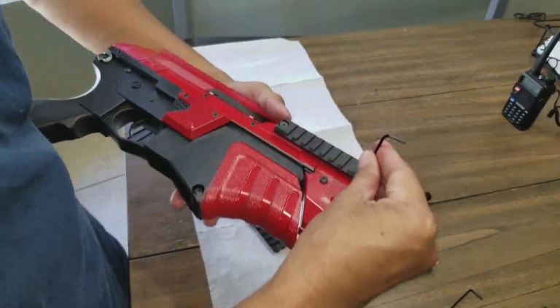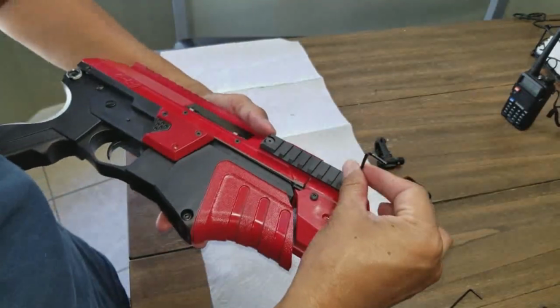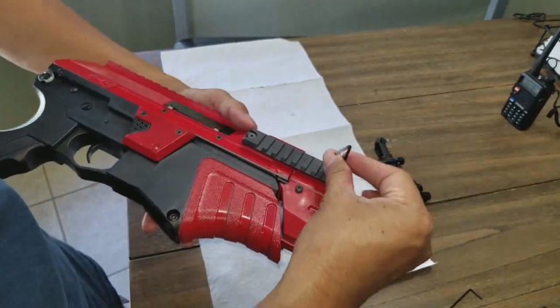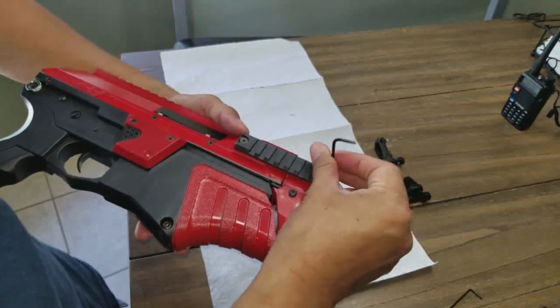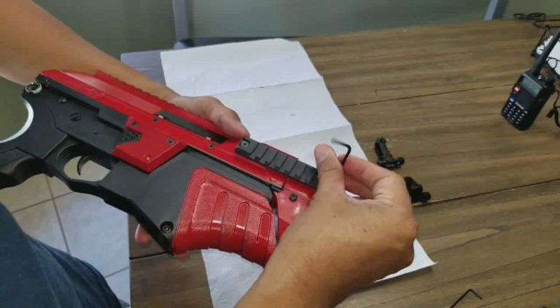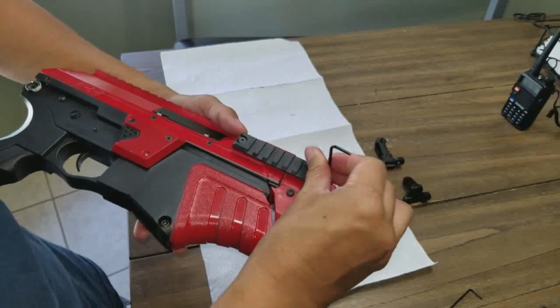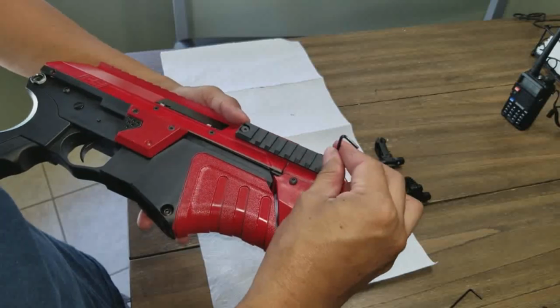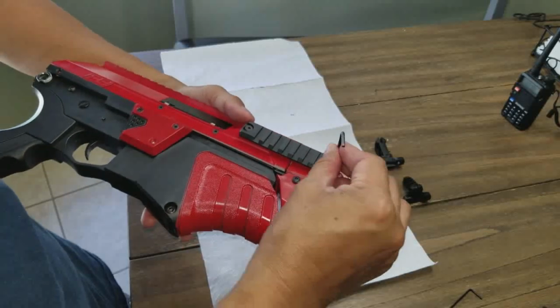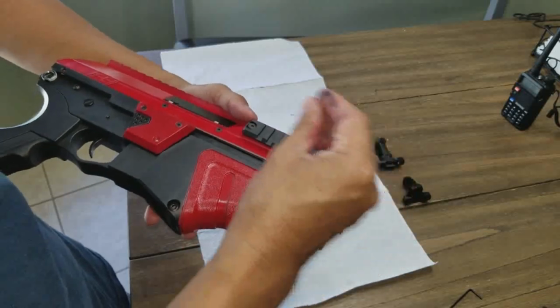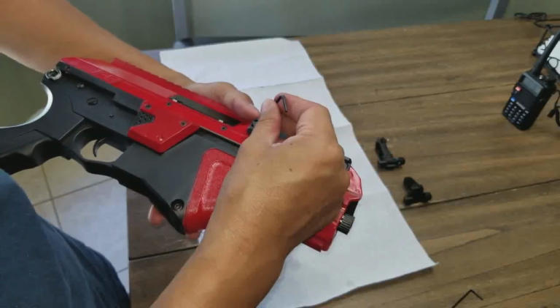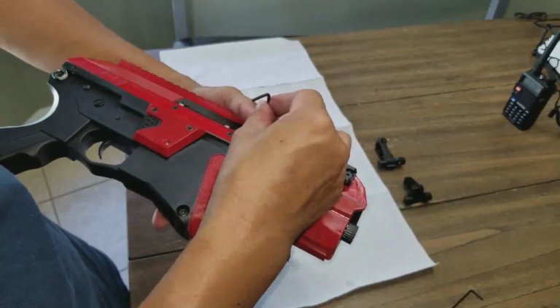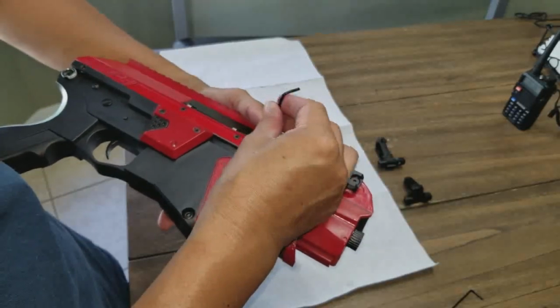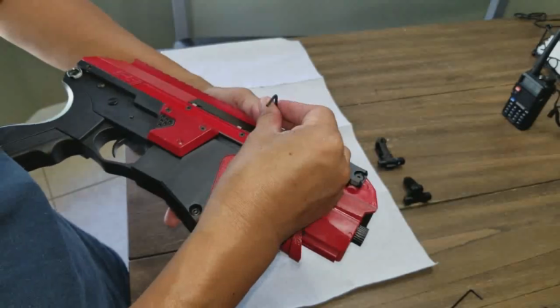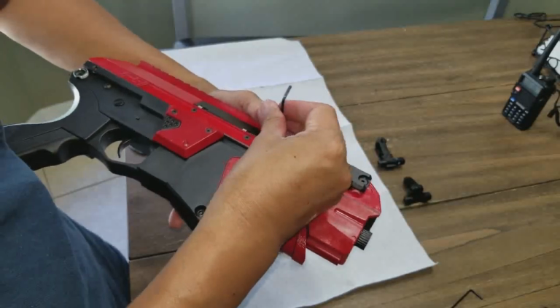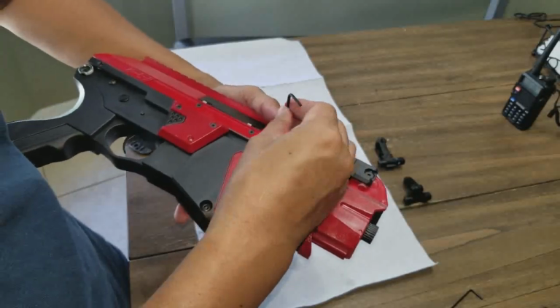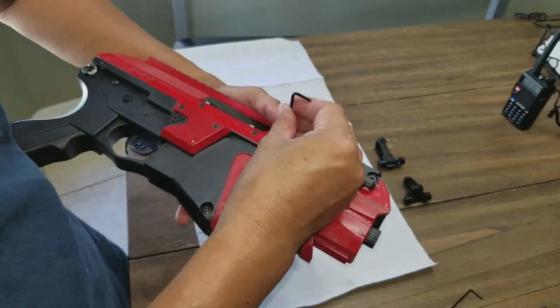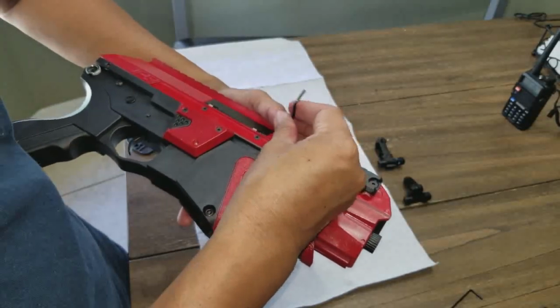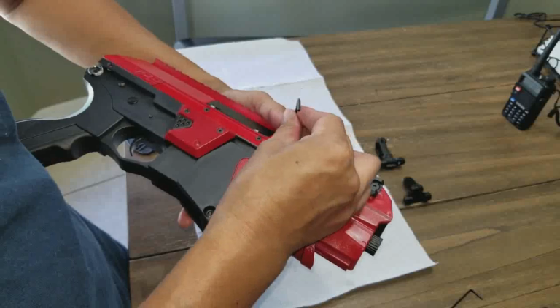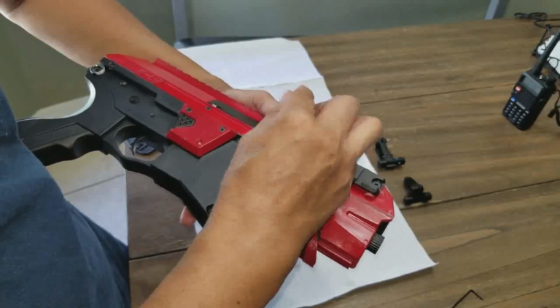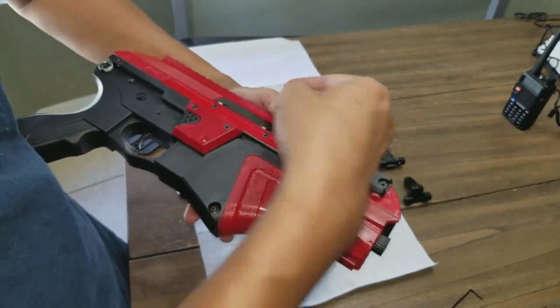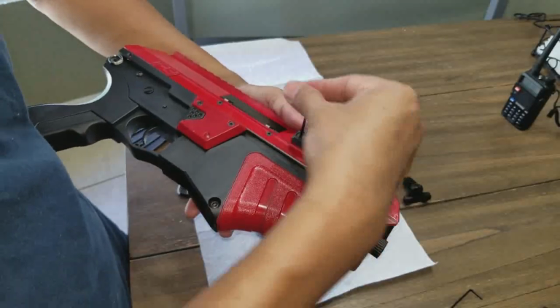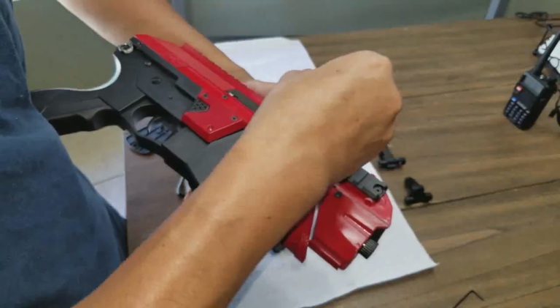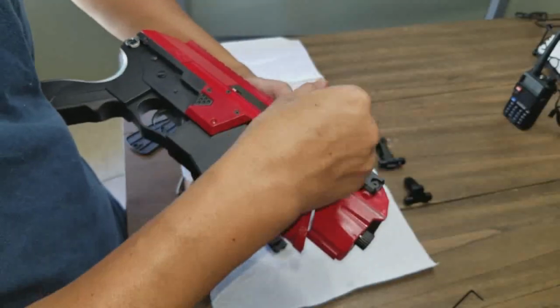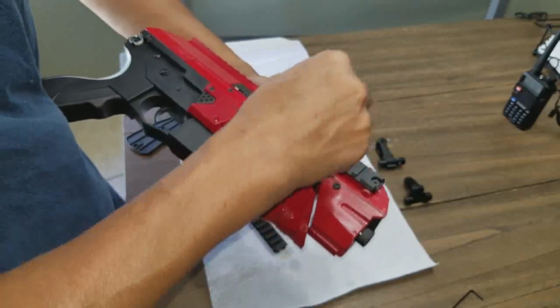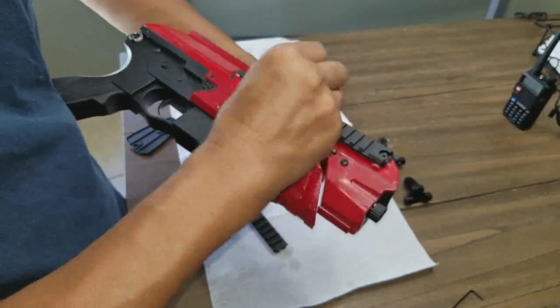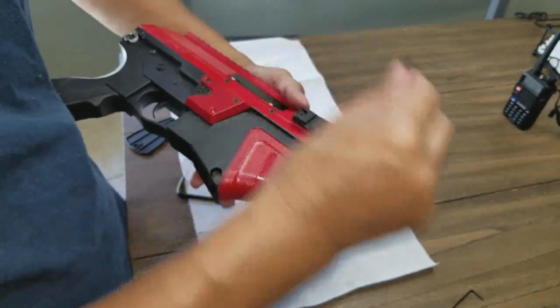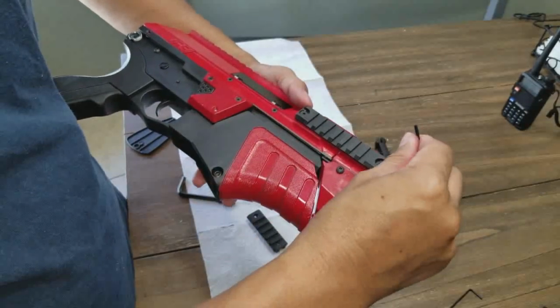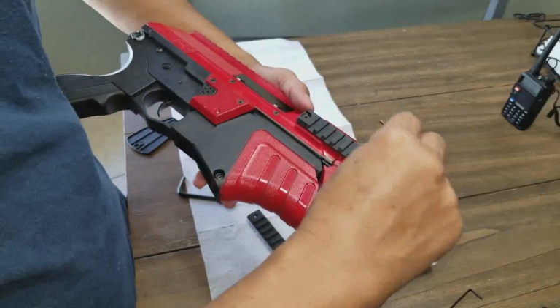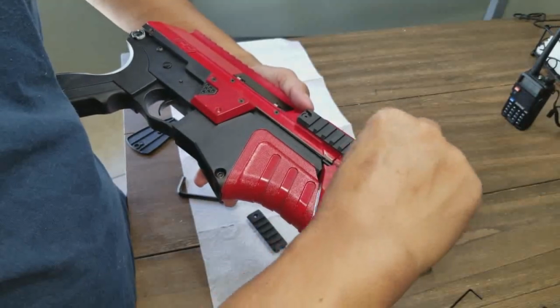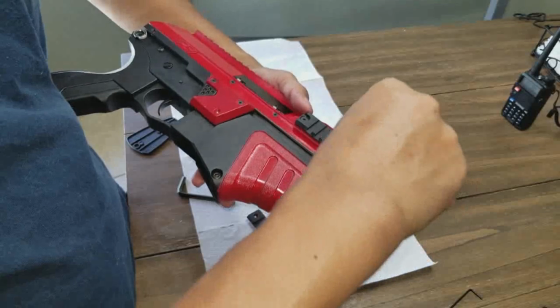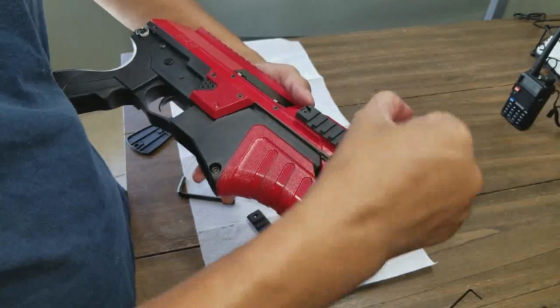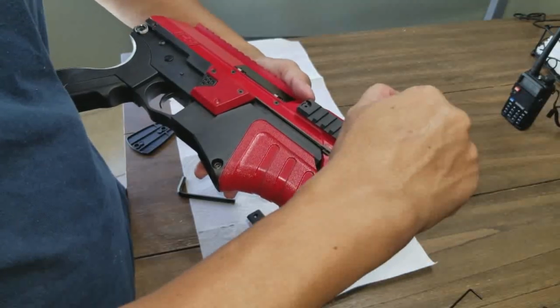I relocated these rails. Not only did I want the rails on the gun, but it's also an excellent way to support the front and make it extra solid.